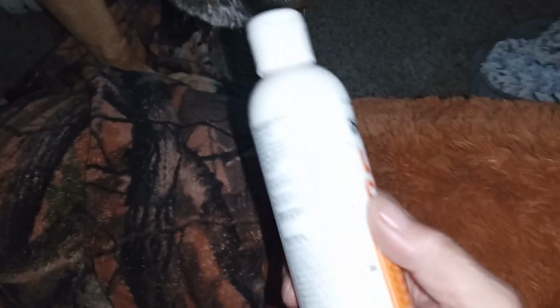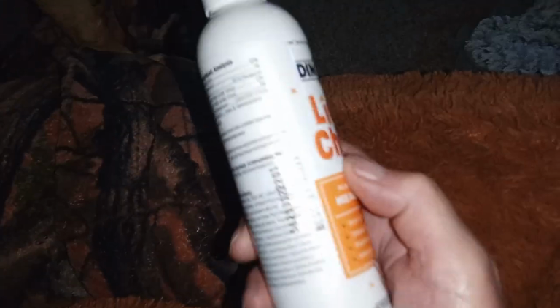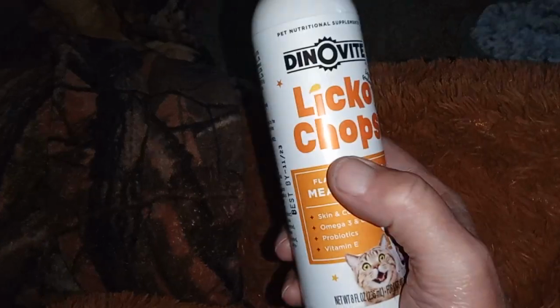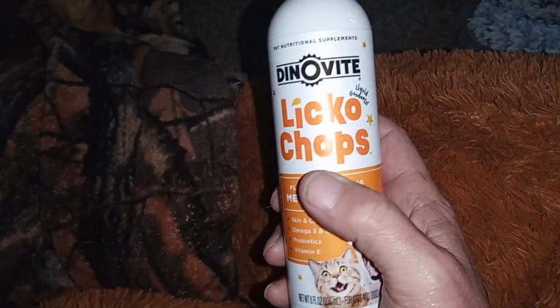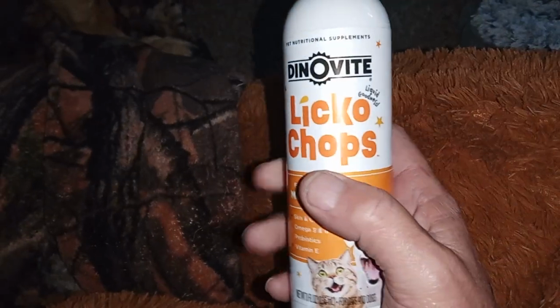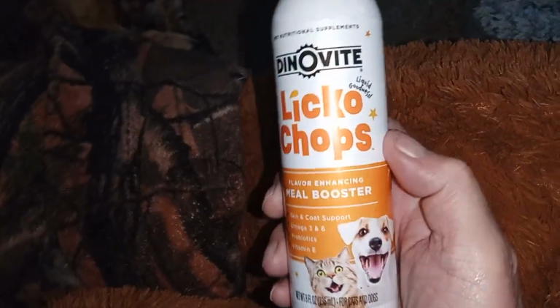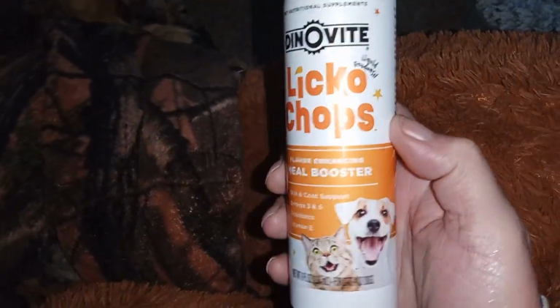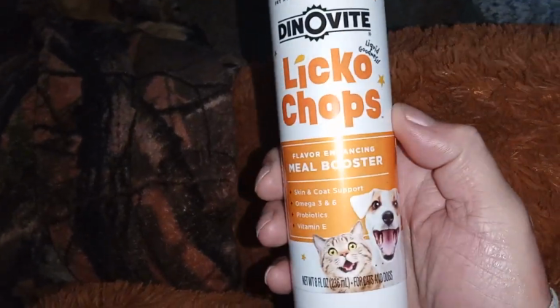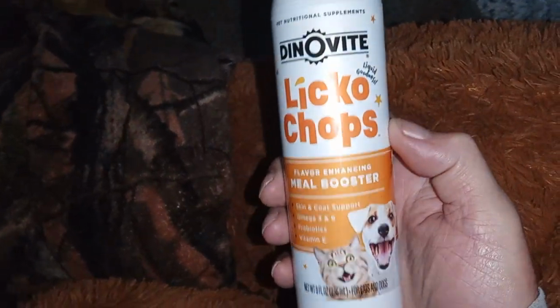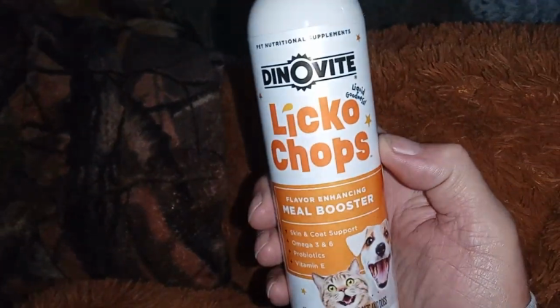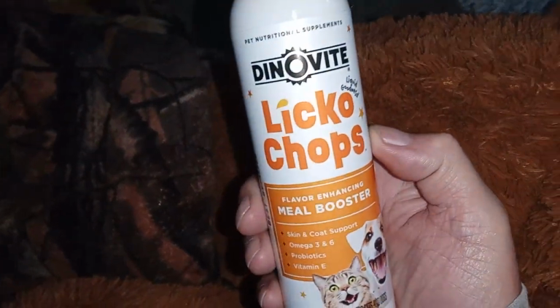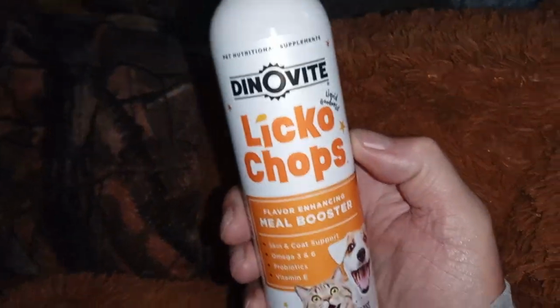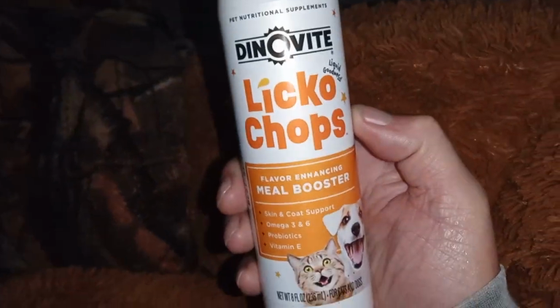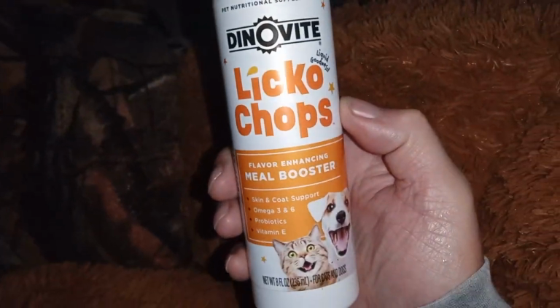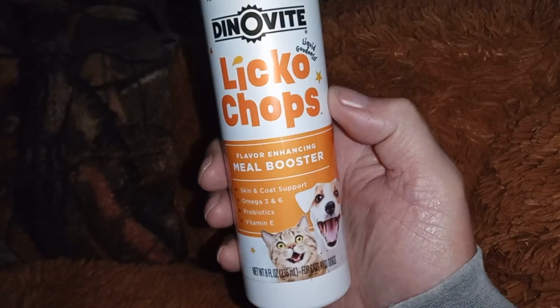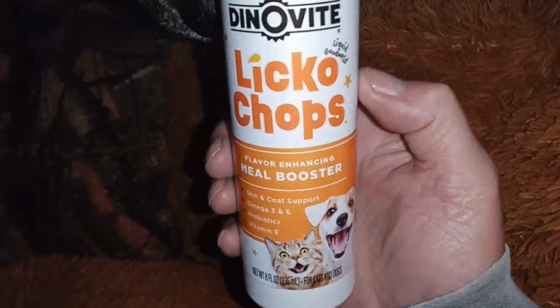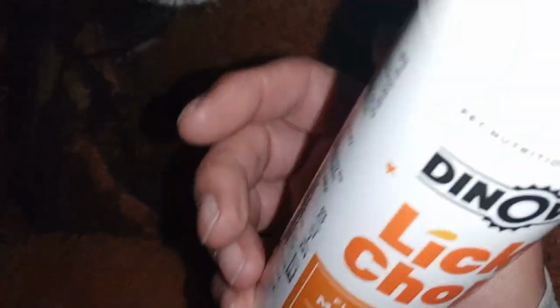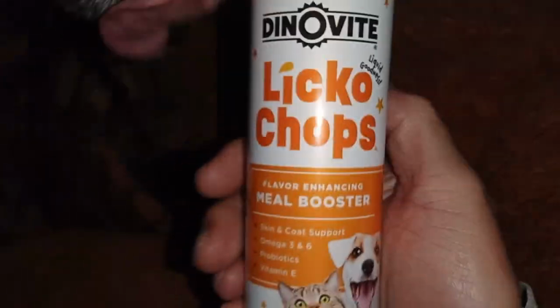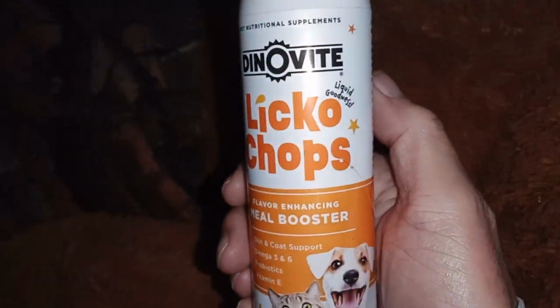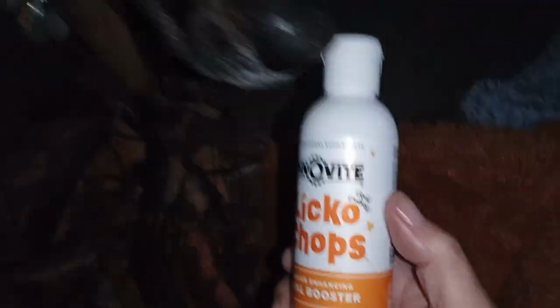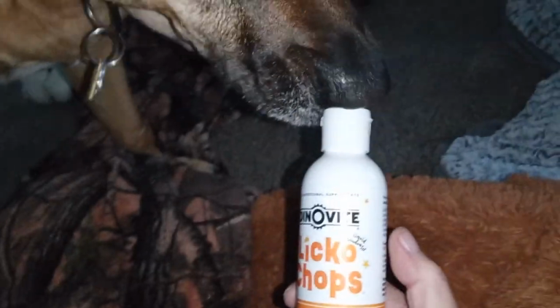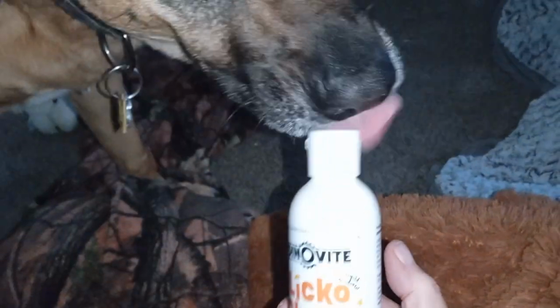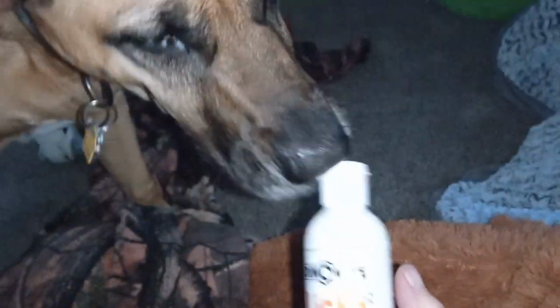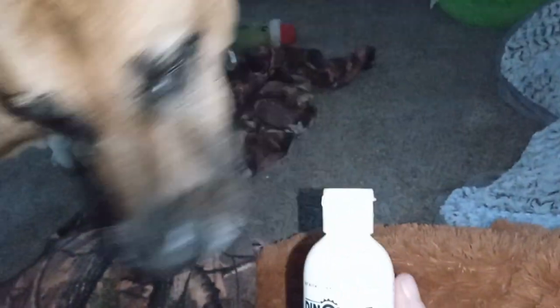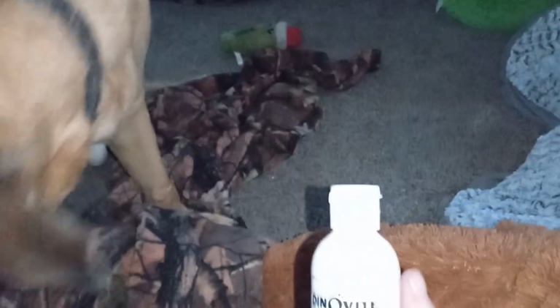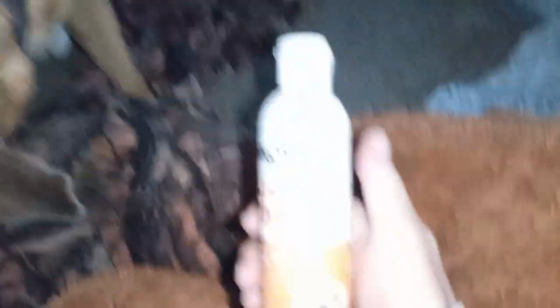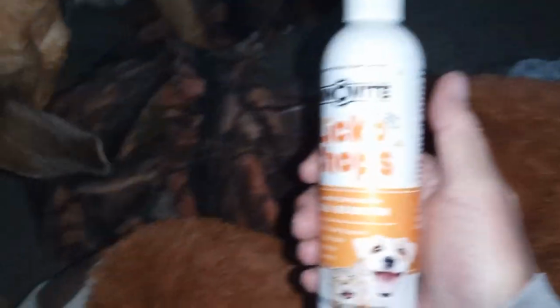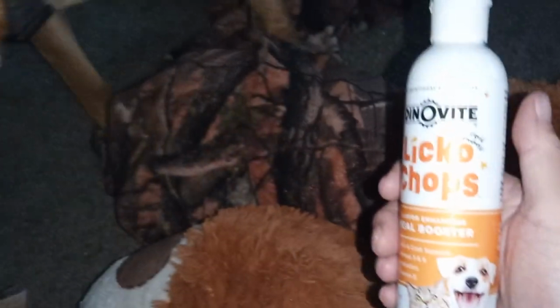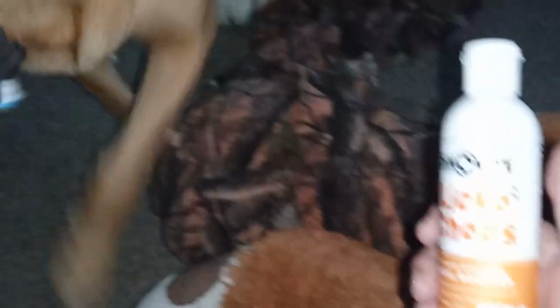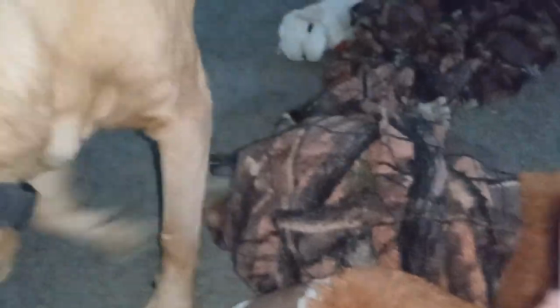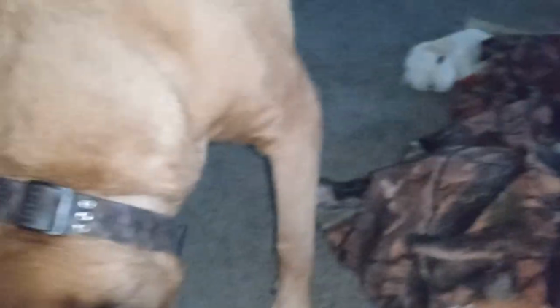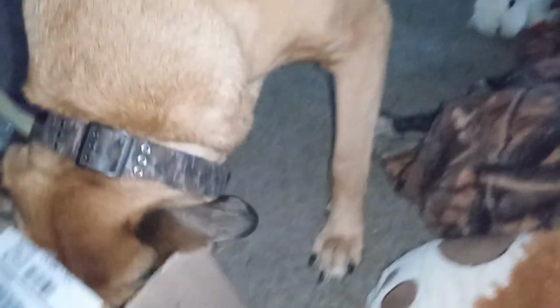This is your Licko Chops. This stuff's great, people. Your dog don't want to eat all the time? Look at that. She's nudging it. She knows what it is. Licko Chops.